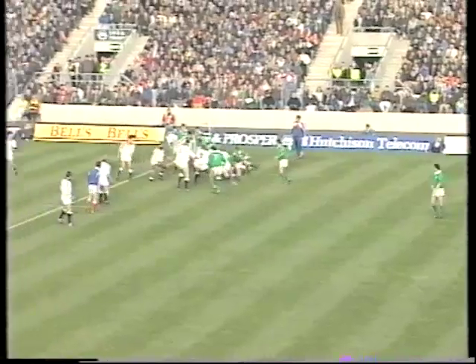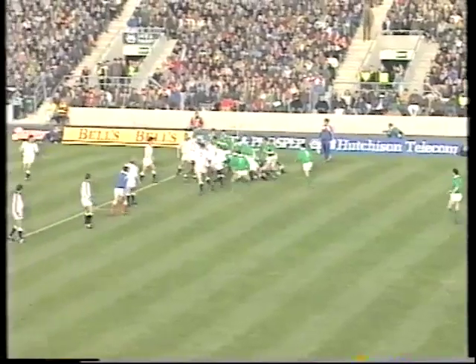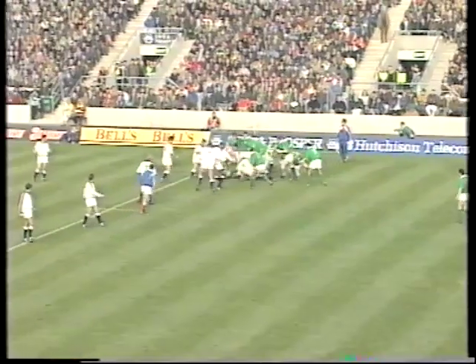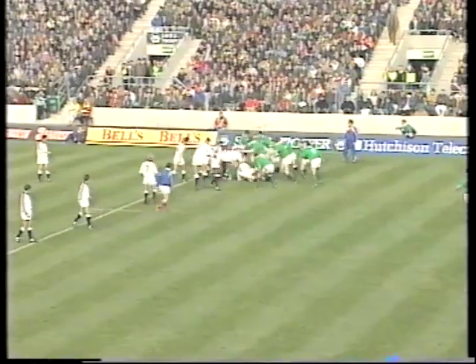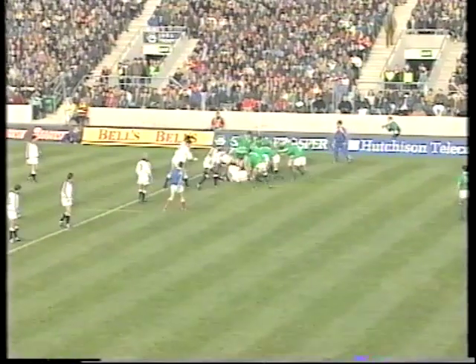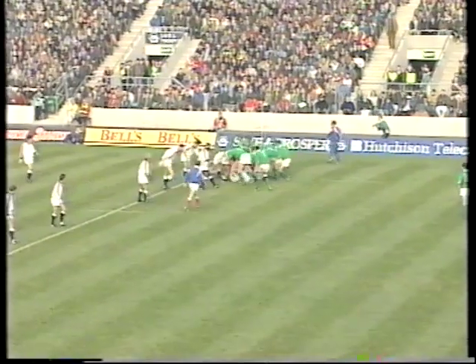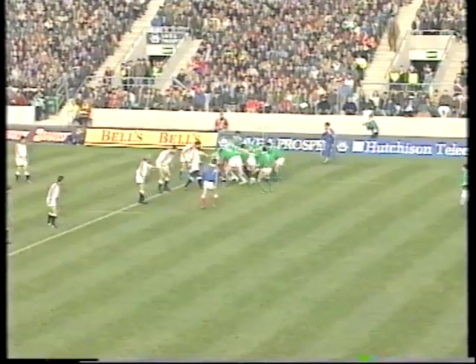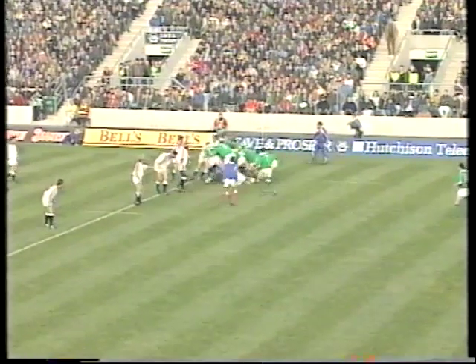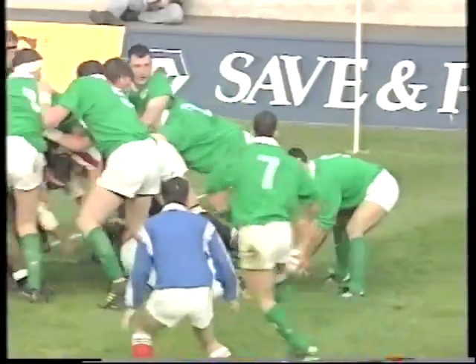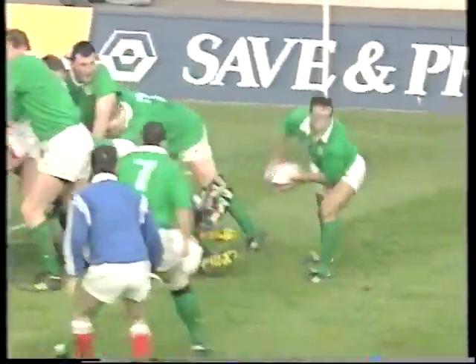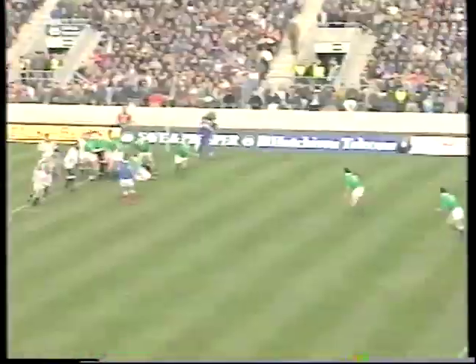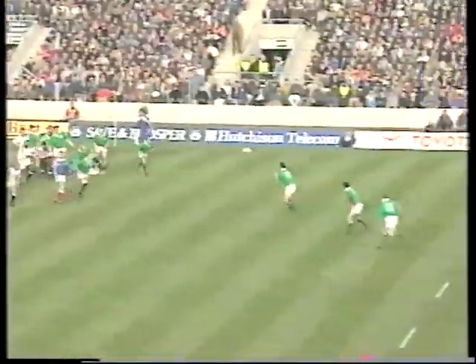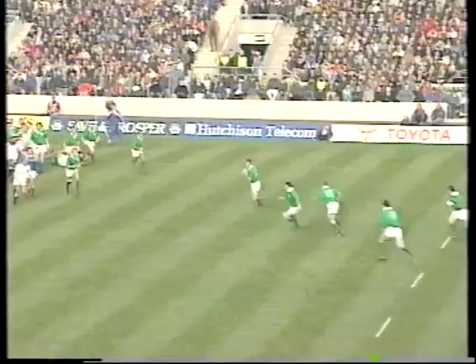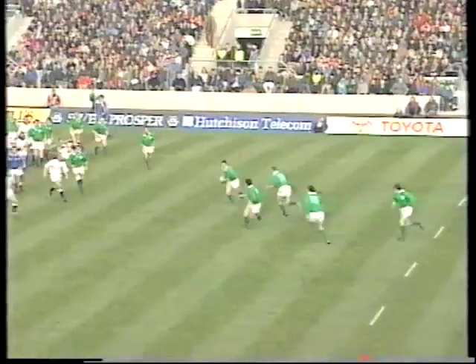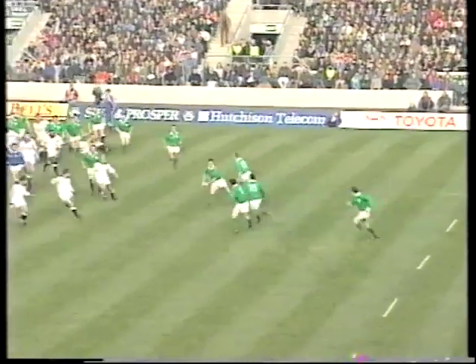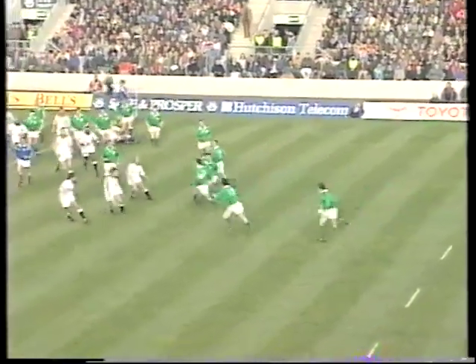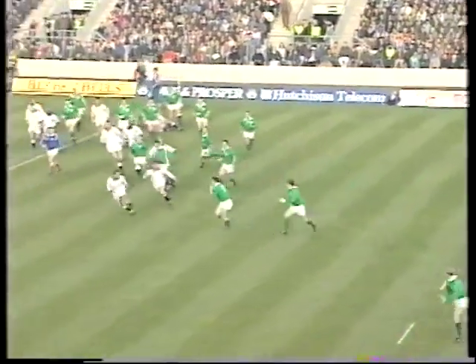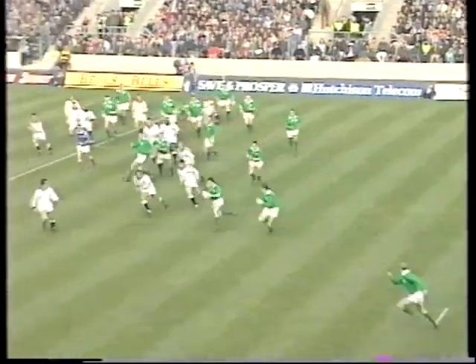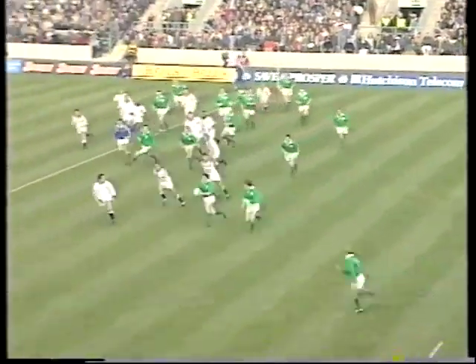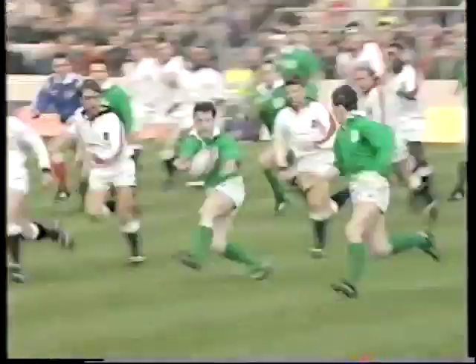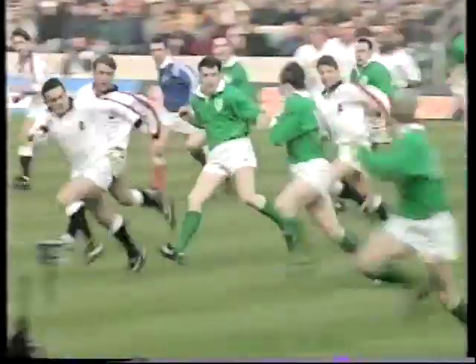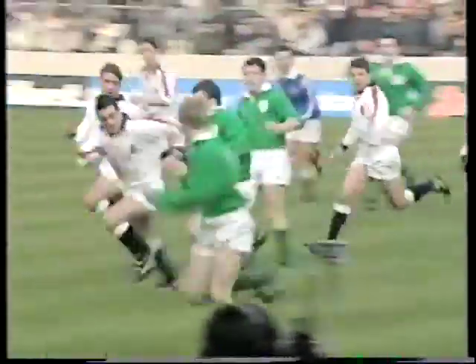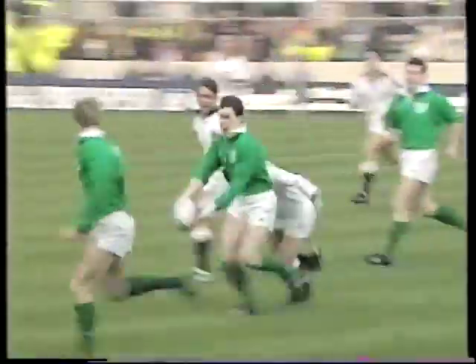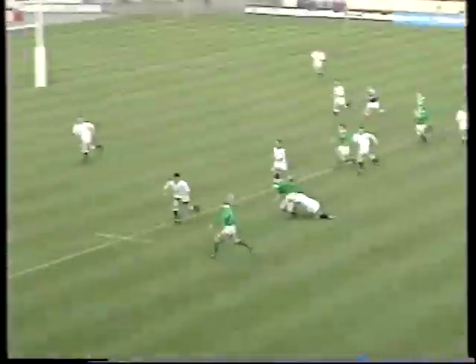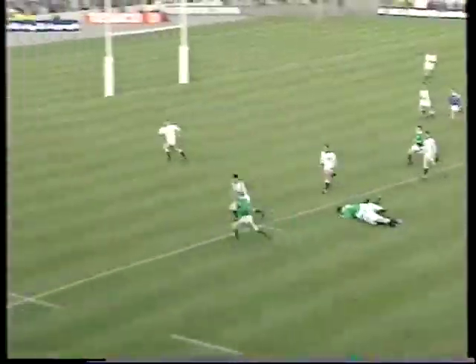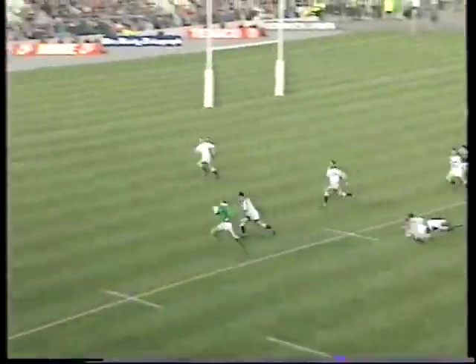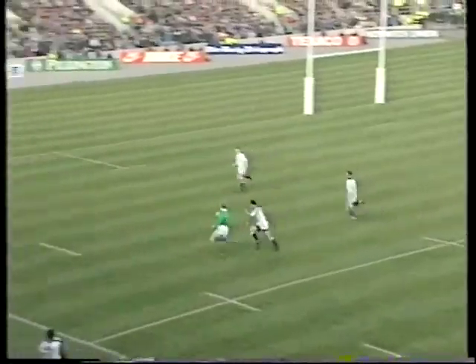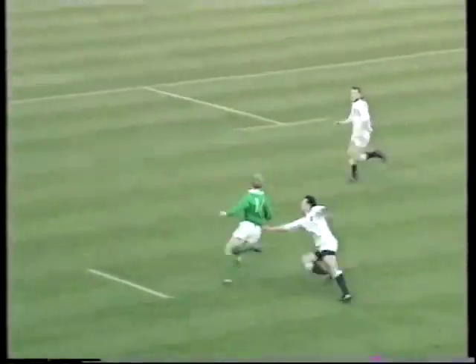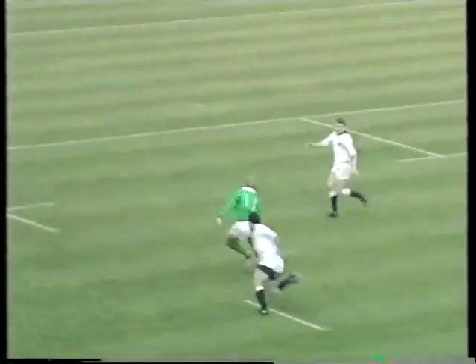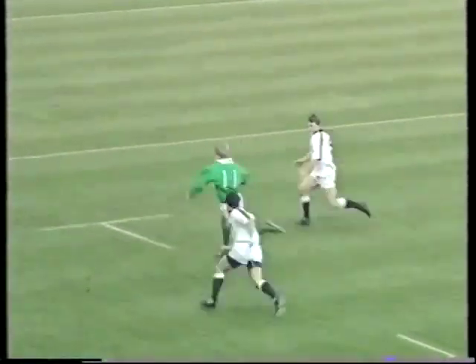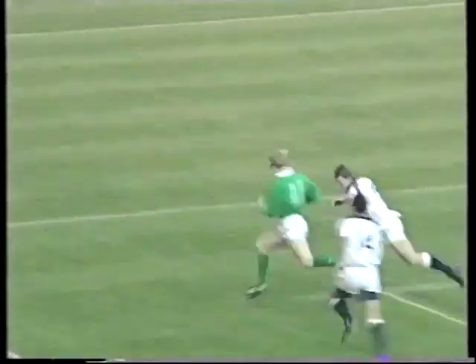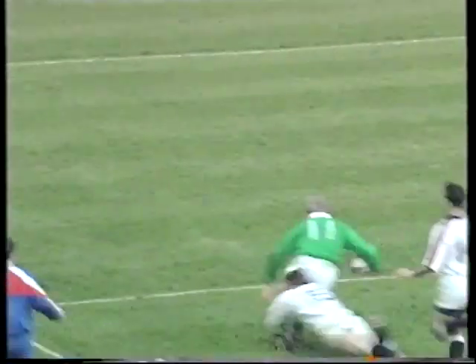Here's Clossey. Over the top they go, it's there for Bradley. Now Elwood, fielding a little decoy run, it's Danaher. Wallace has come in, Gagan's outside him, and here goes Simon Gagan, and Gagan goes for the corner.